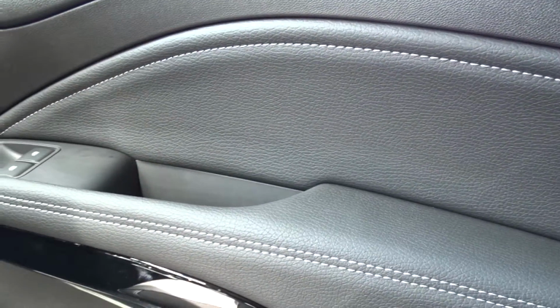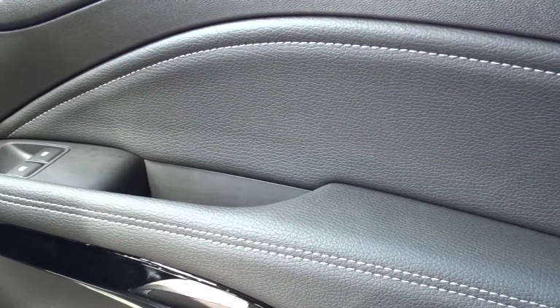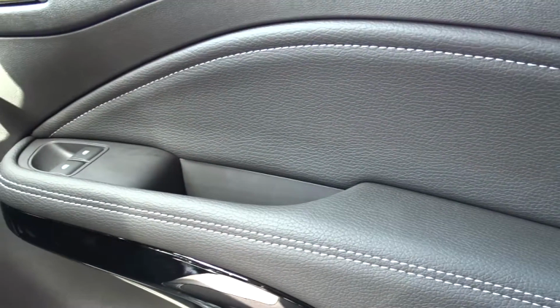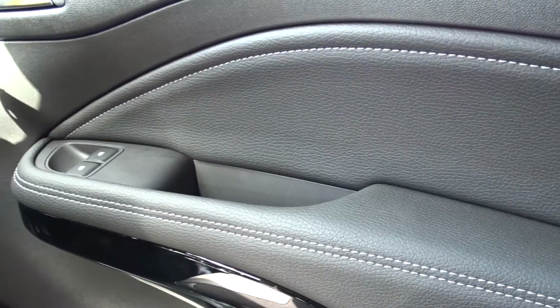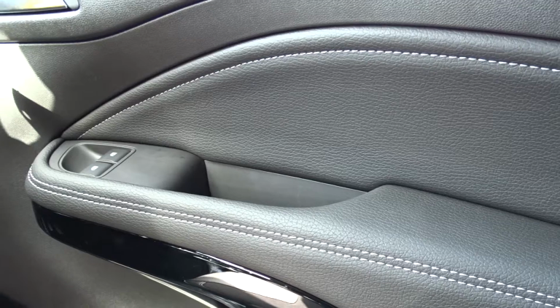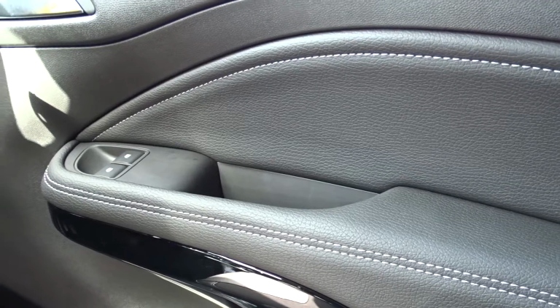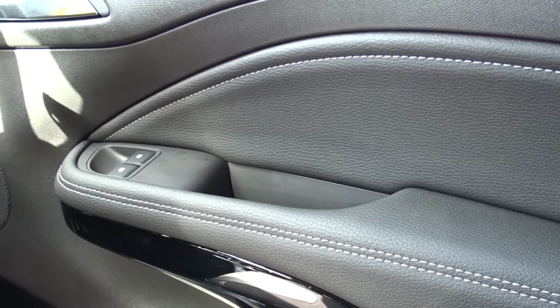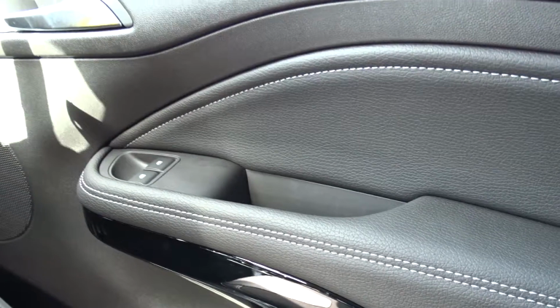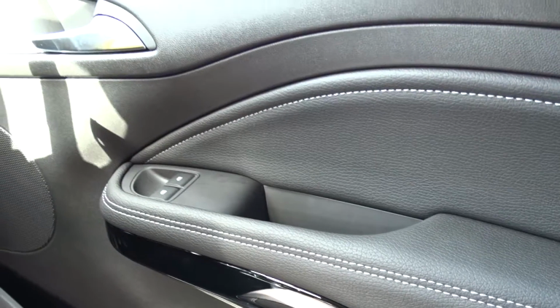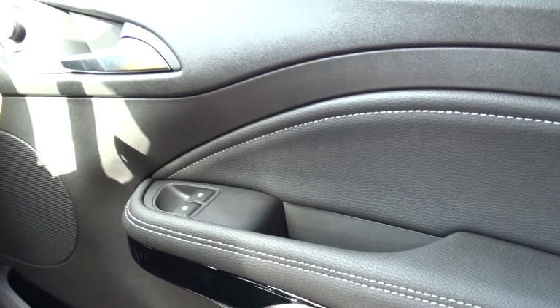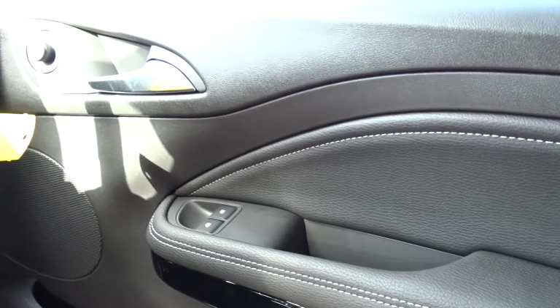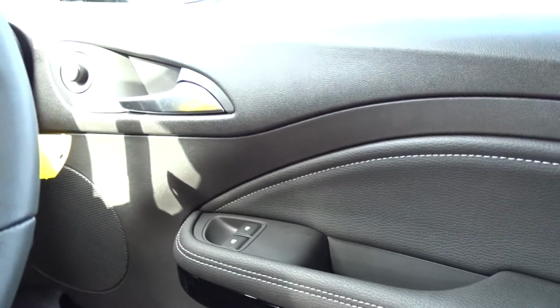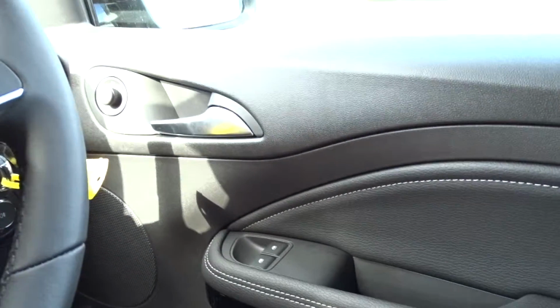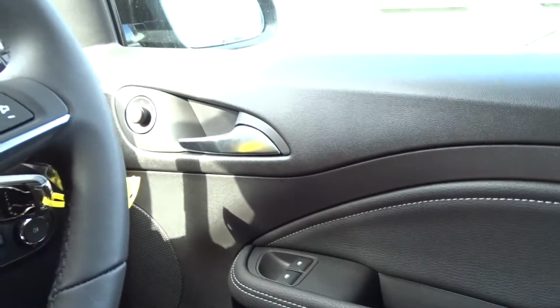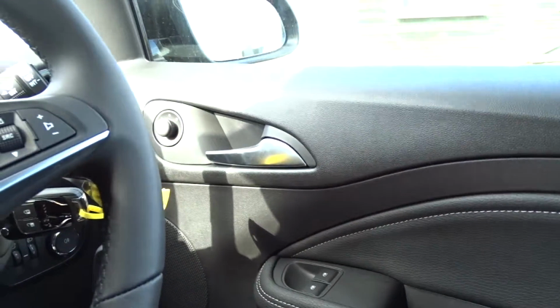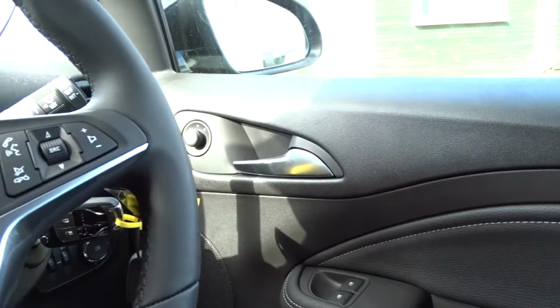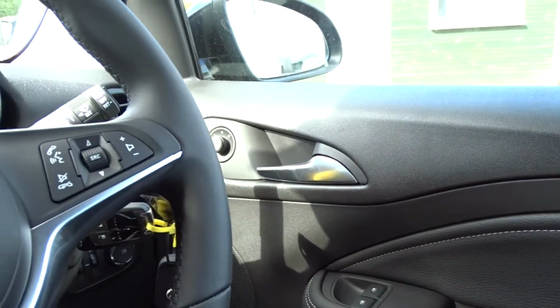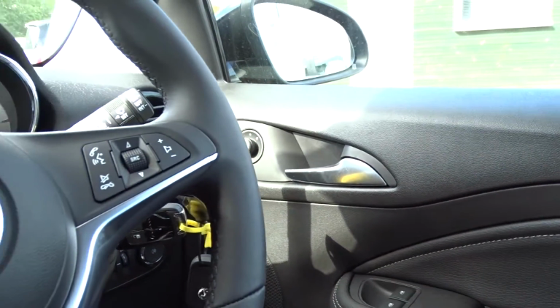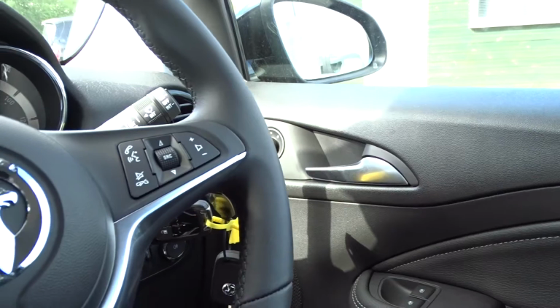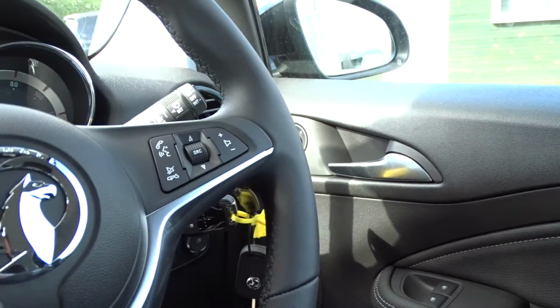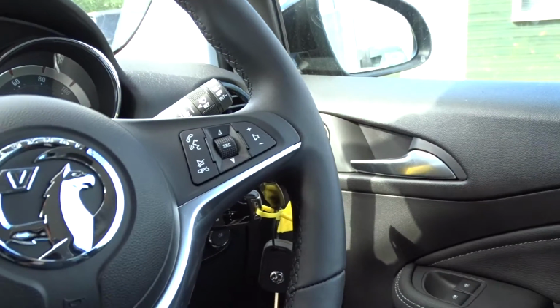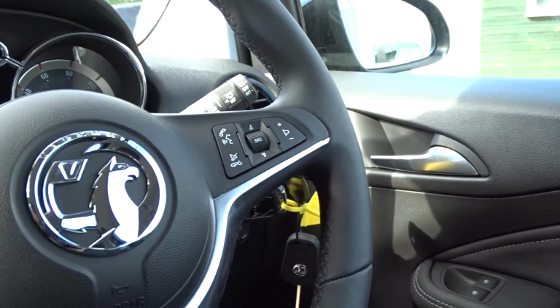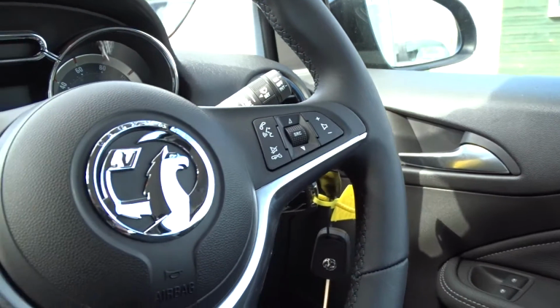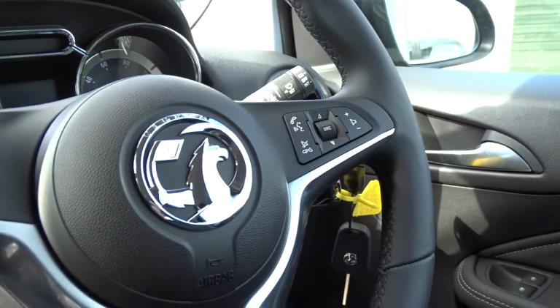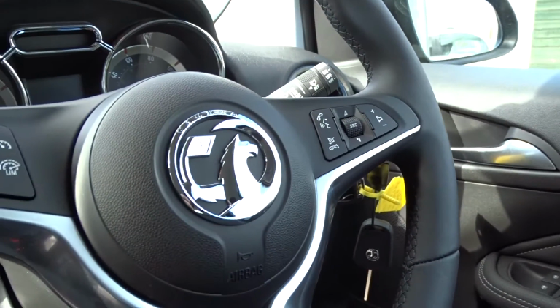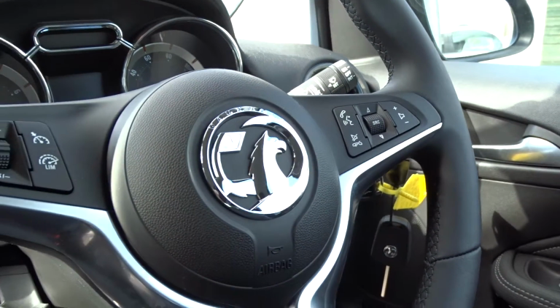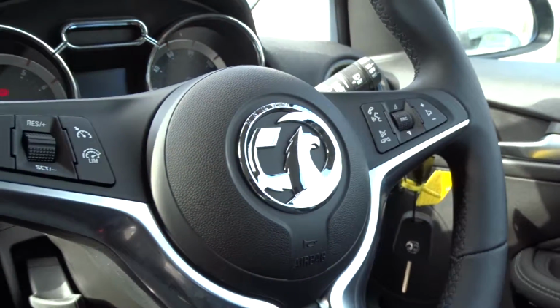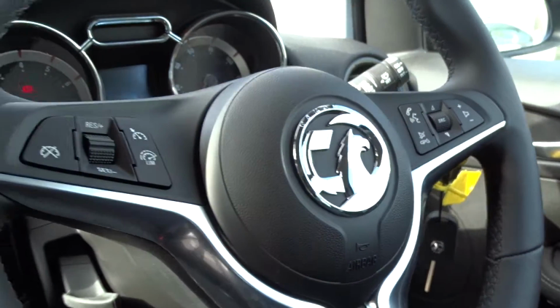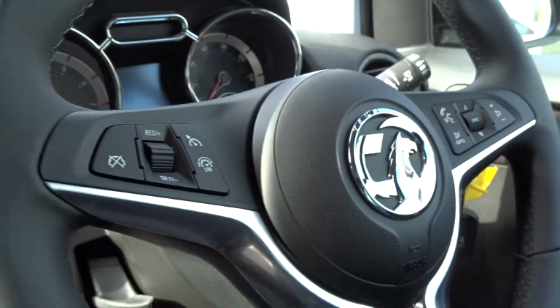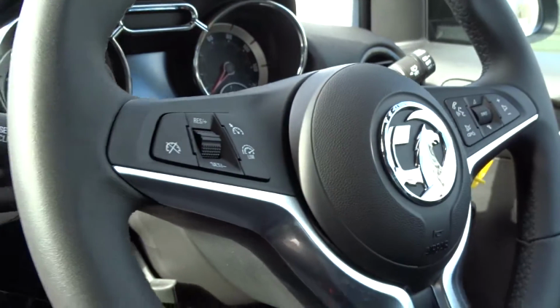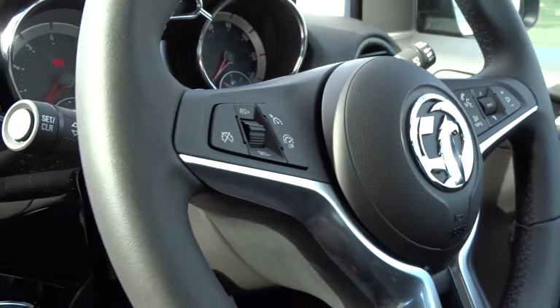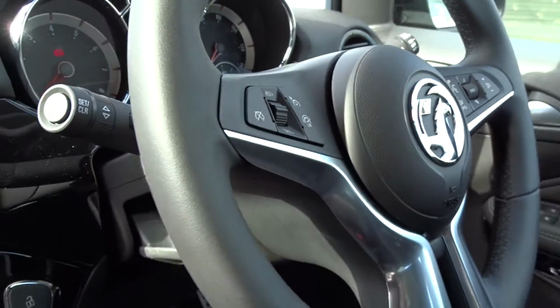The leatherette facings continue on the door cards. We also find front electric windows and remote operated door mirrors. The car comes with a multi-function steering wheel with cruise control and speed limitation, as well as full audio controls and Bluetooth device connectivity.